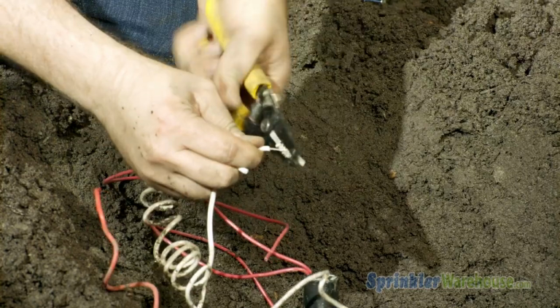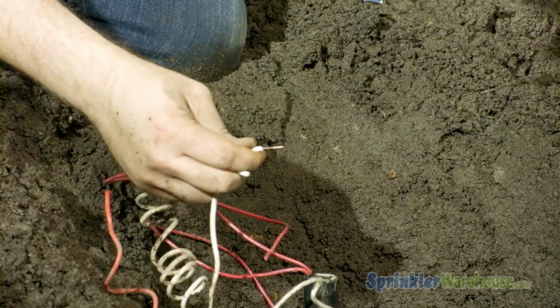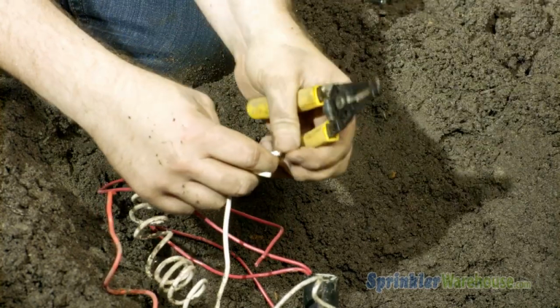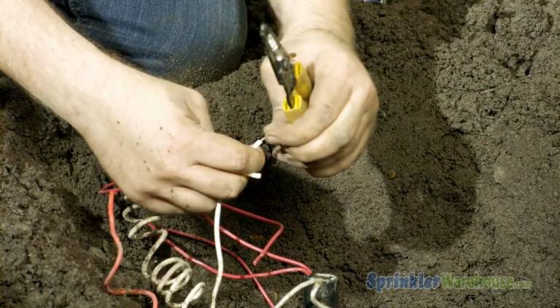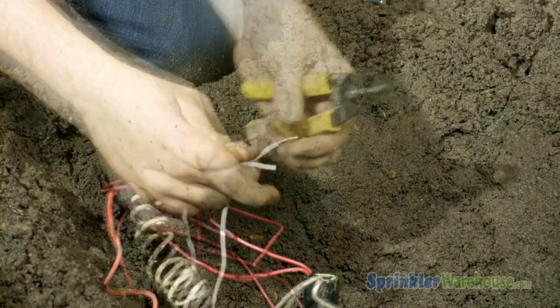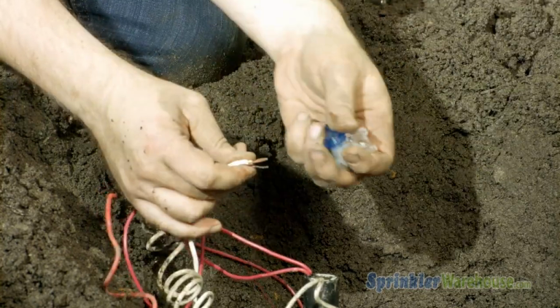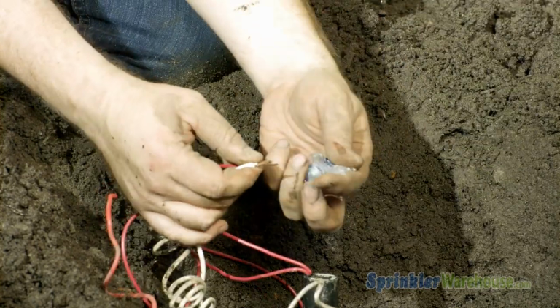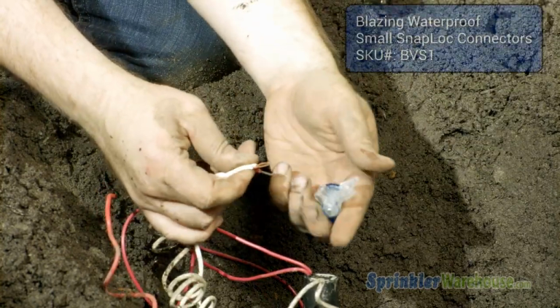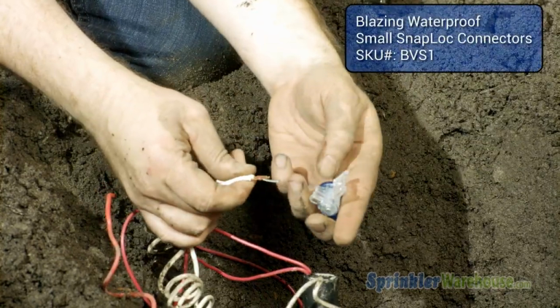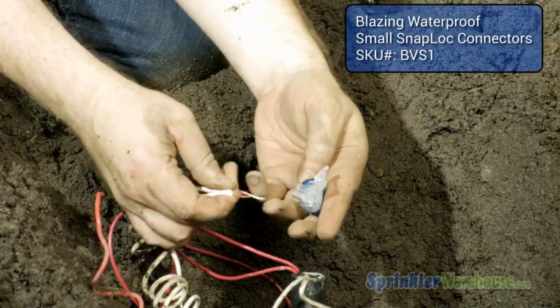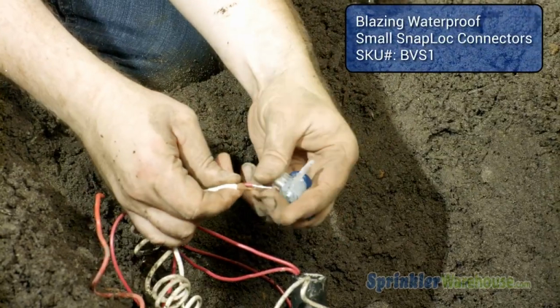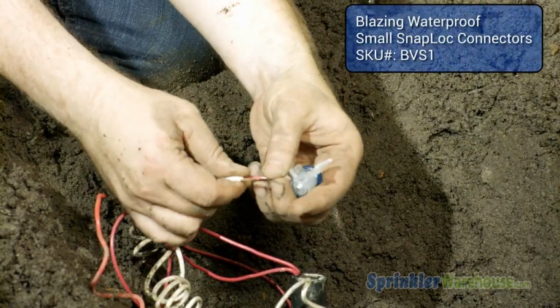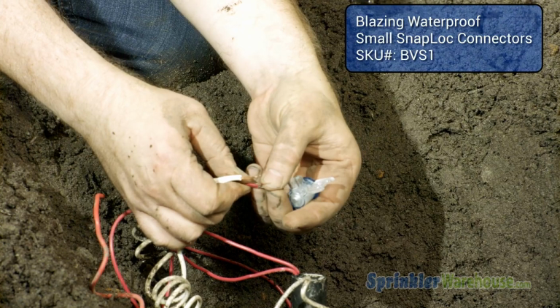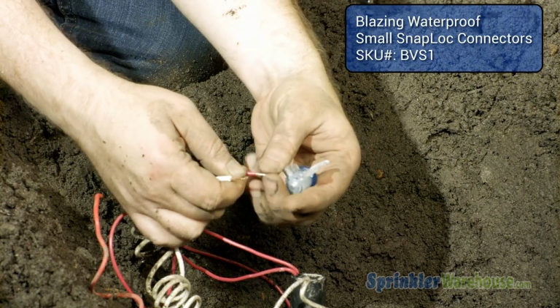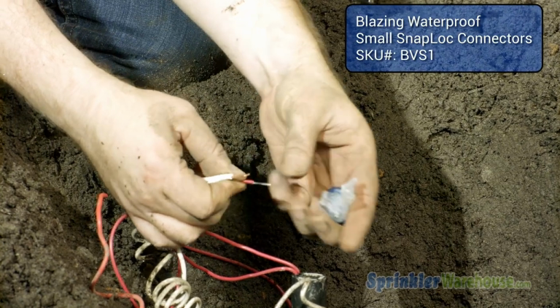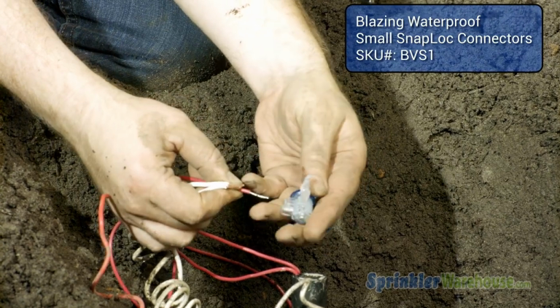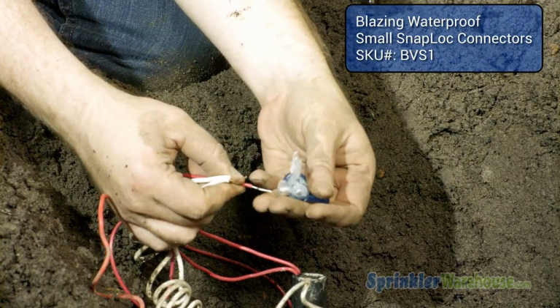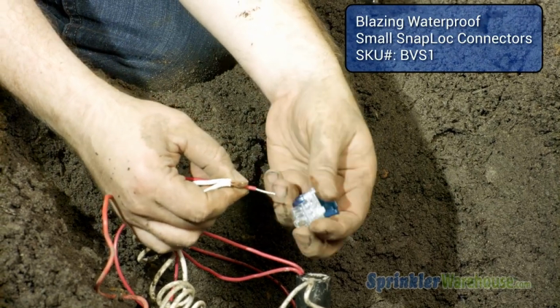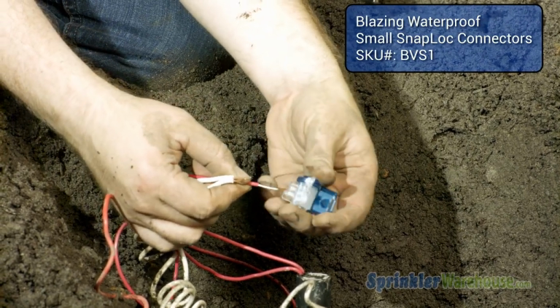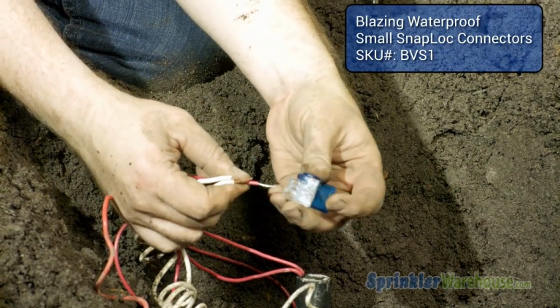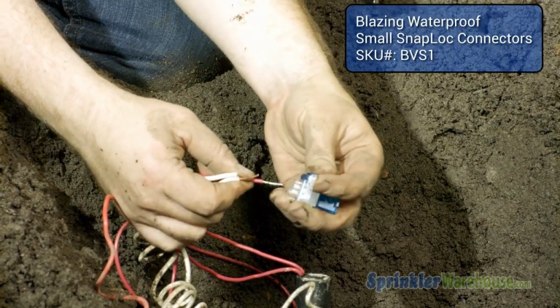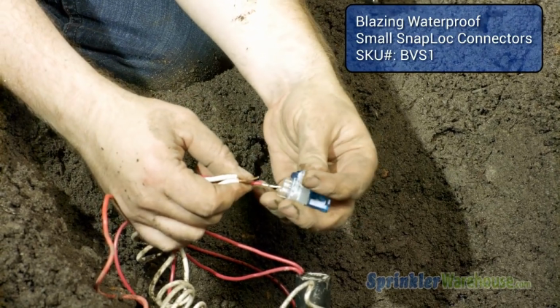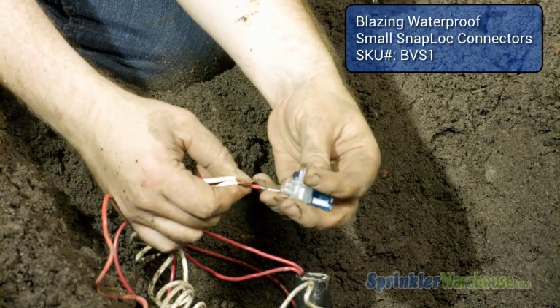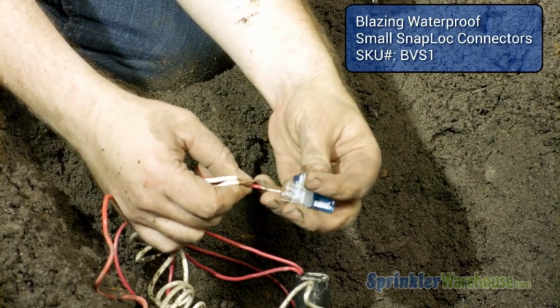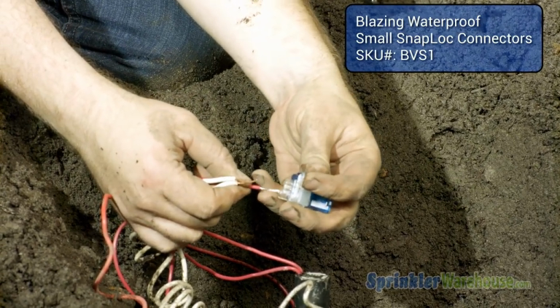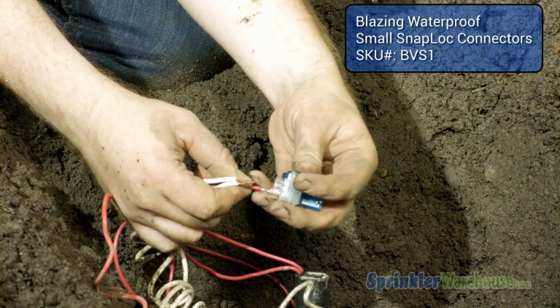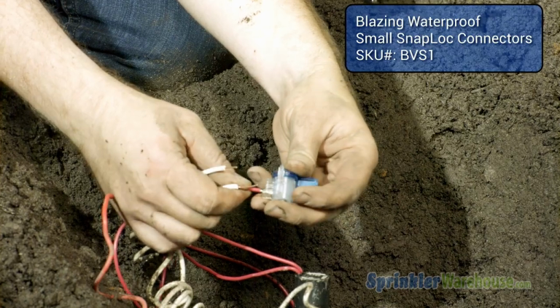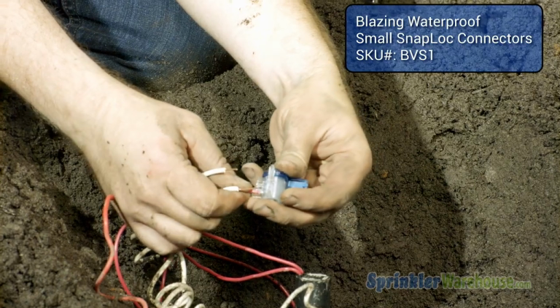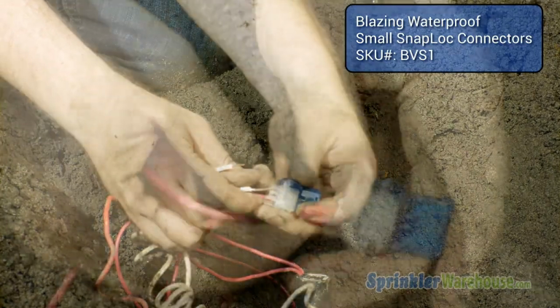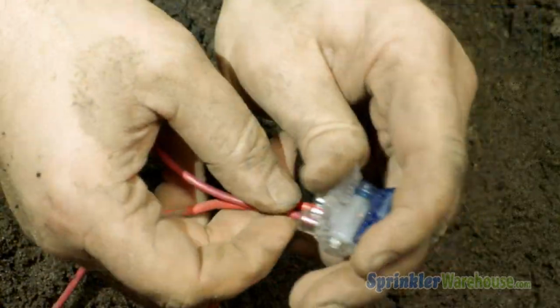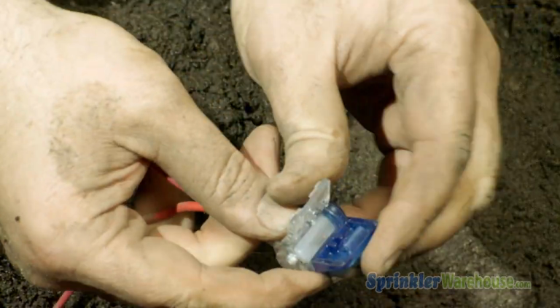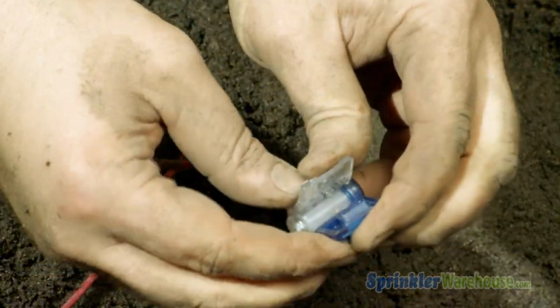Reattach the wires using waterproof wire connectors. Connect one lead from the solenoid to the hot wire and one lead to the common wire or wires. It does not matter which lead coming from the solenoid connects to the hot or which connects to the common.